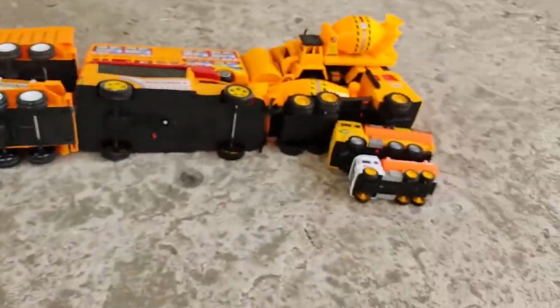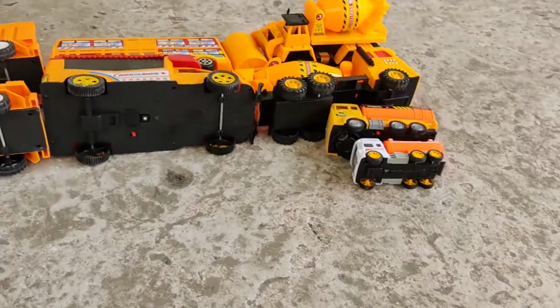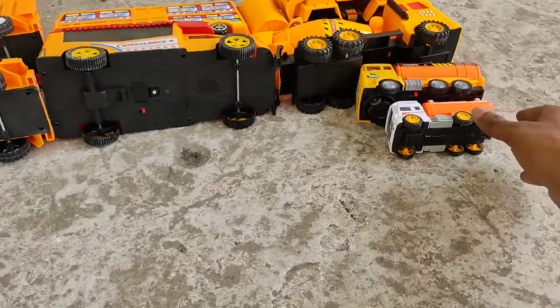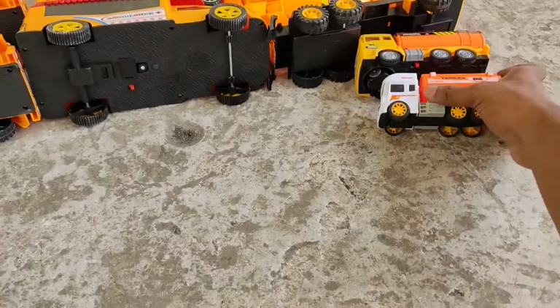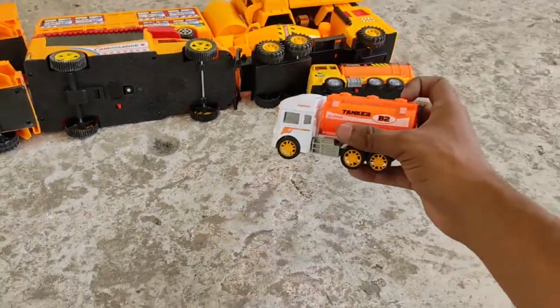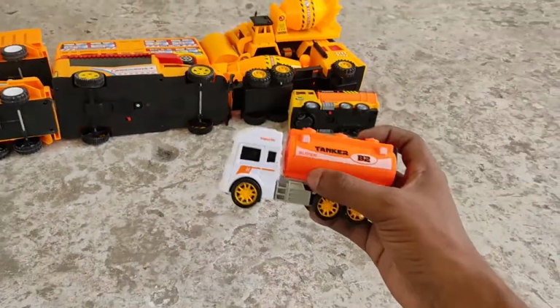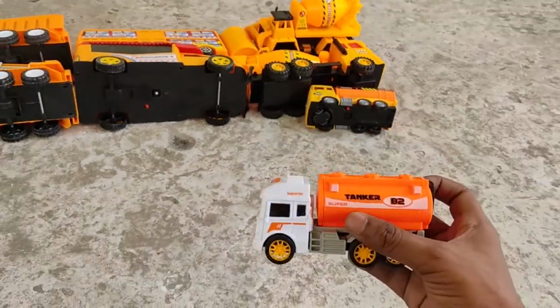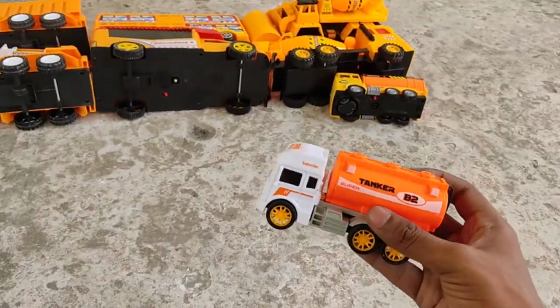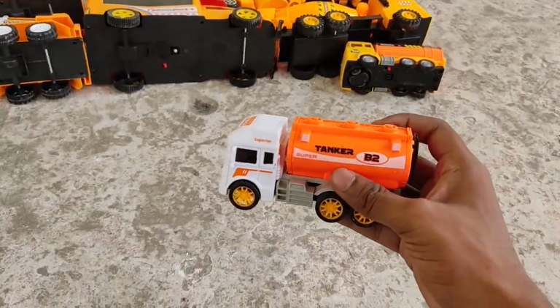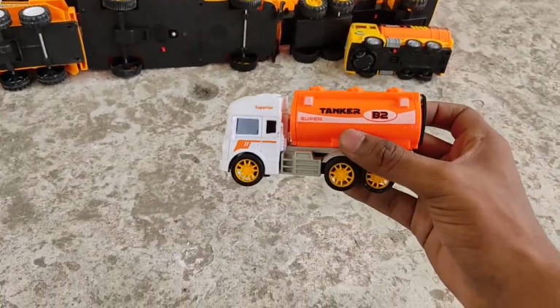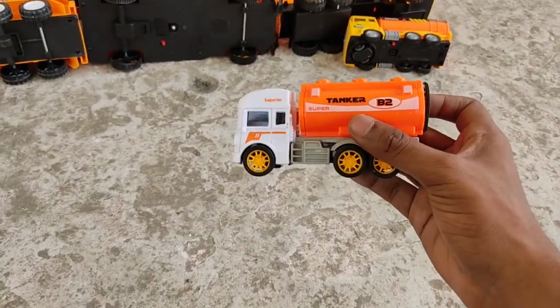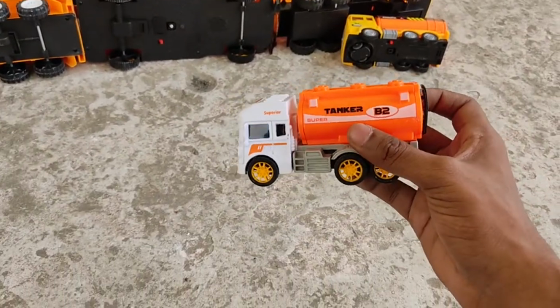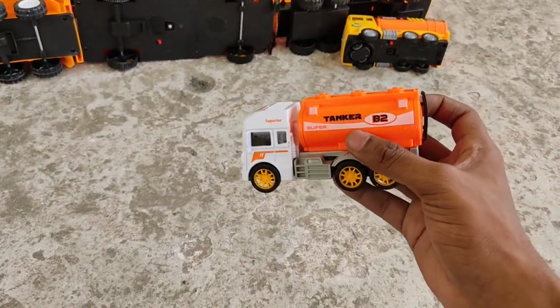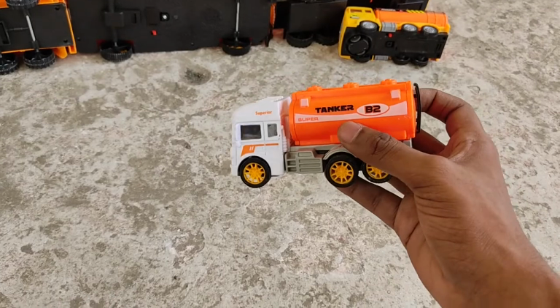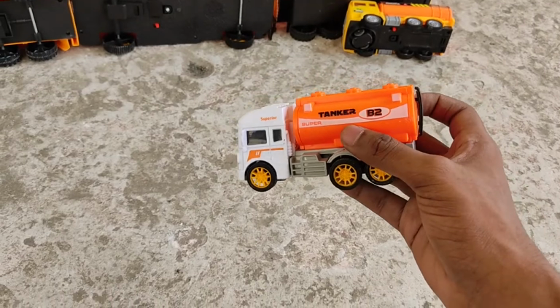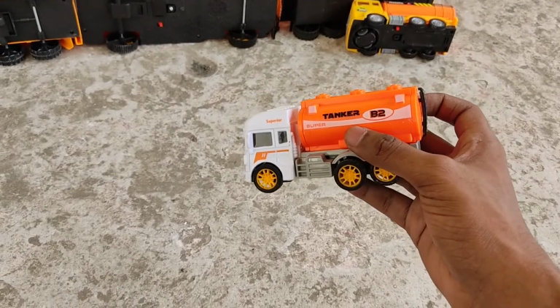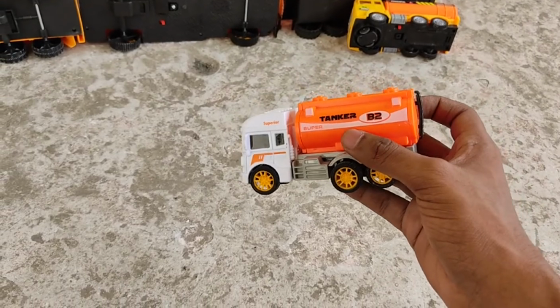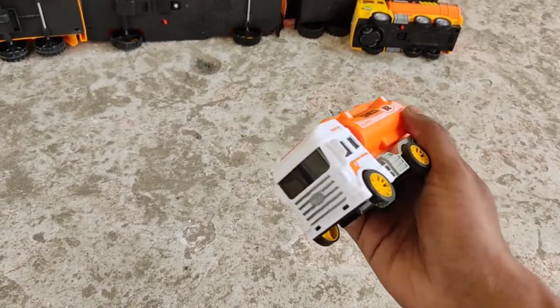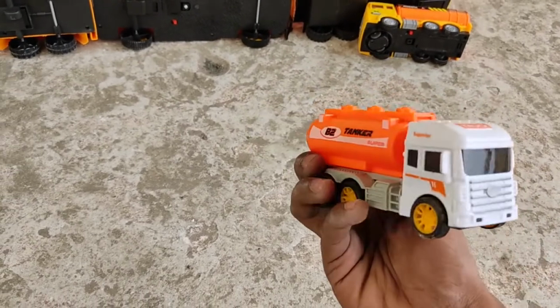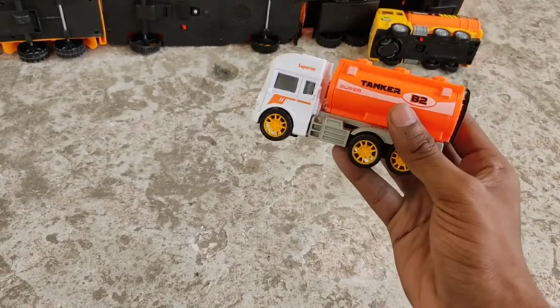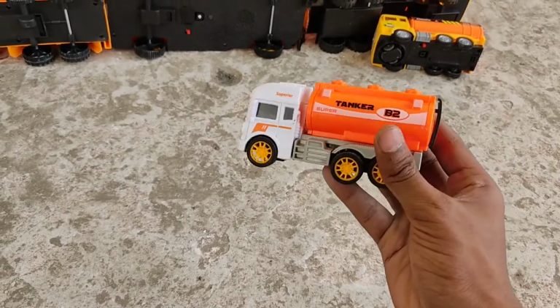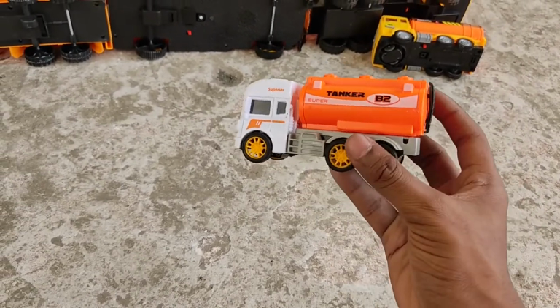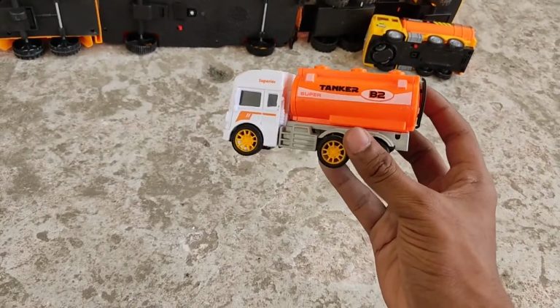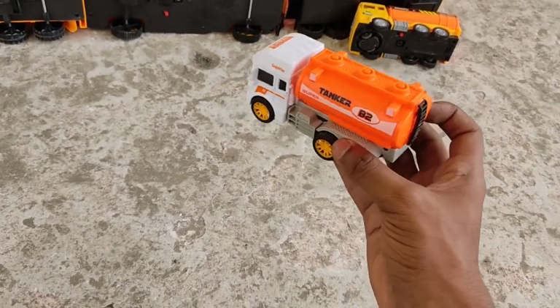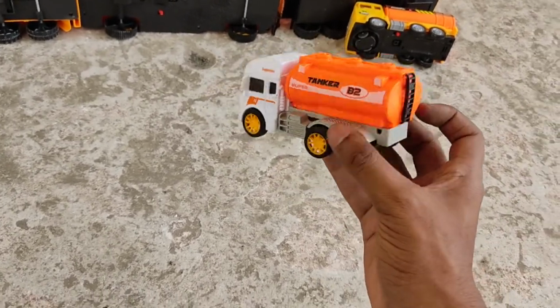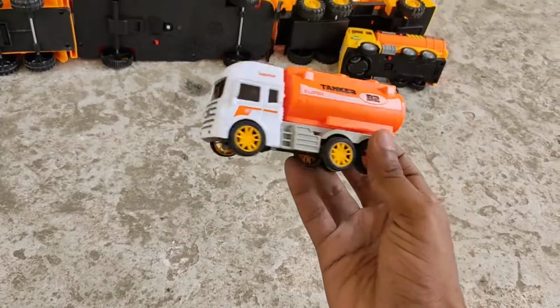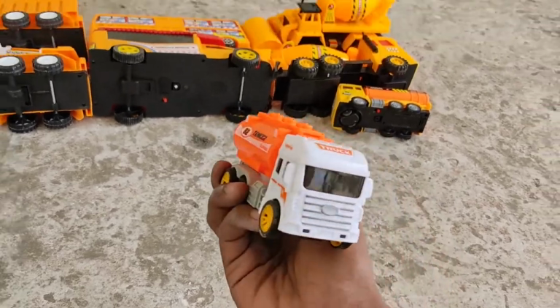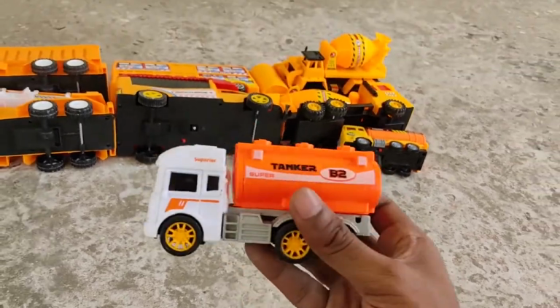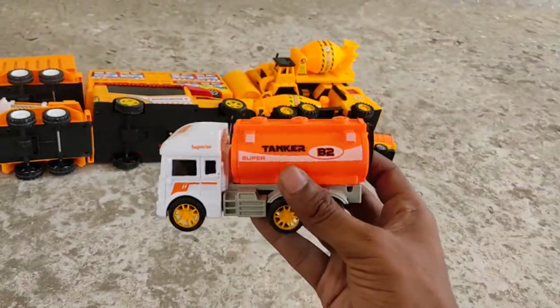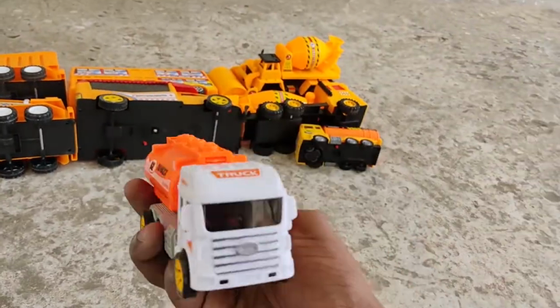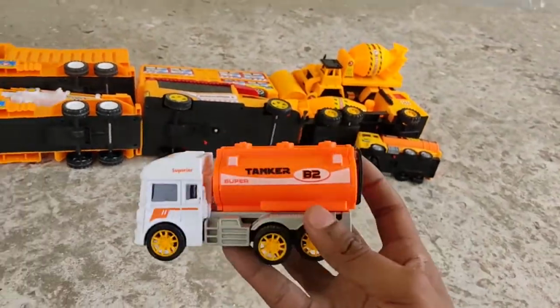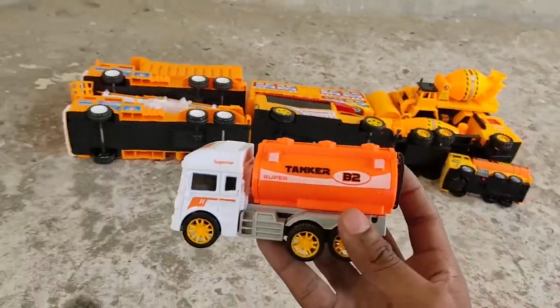Next, a mini water tank — a Tanker B2, white and orange color combination water tanker.